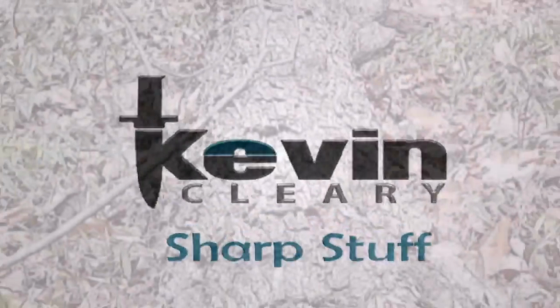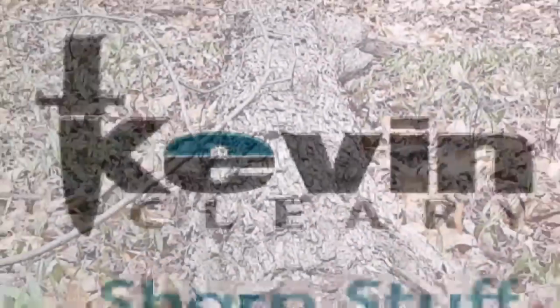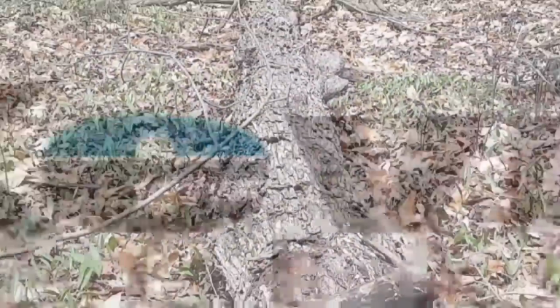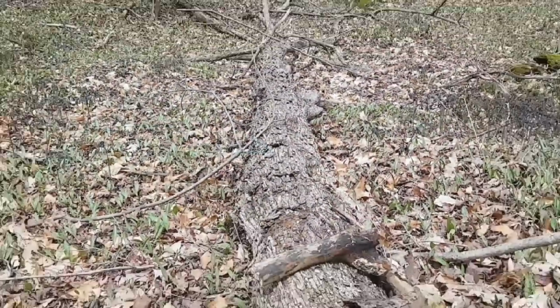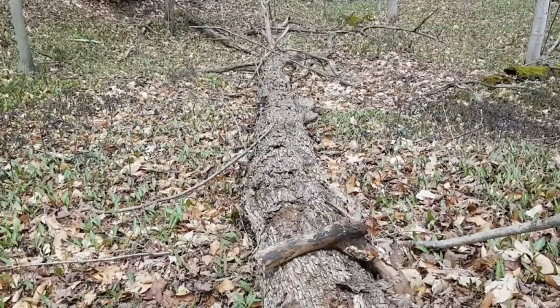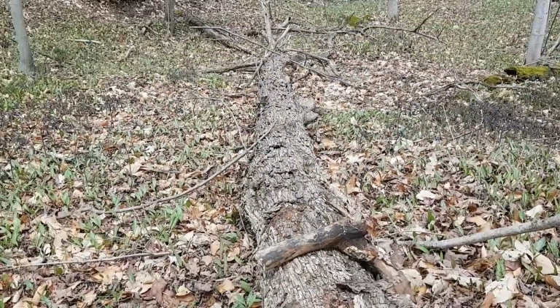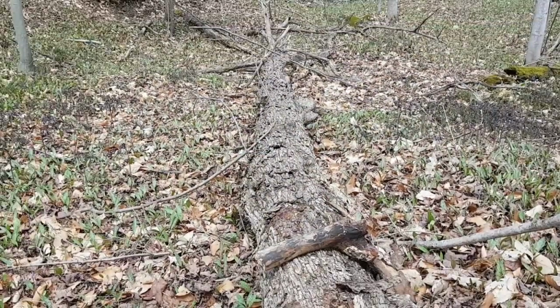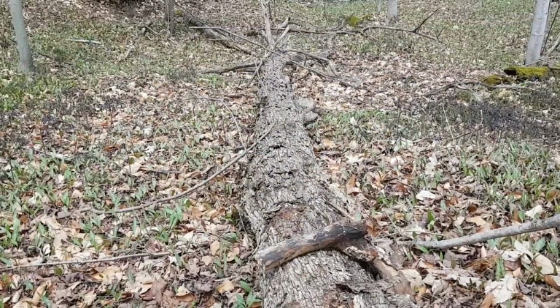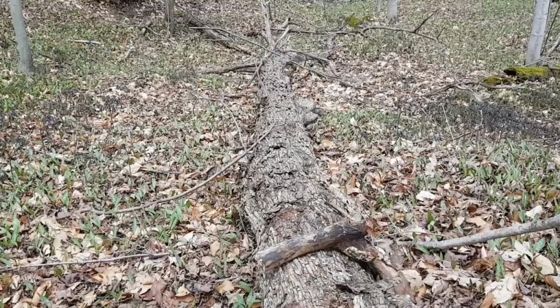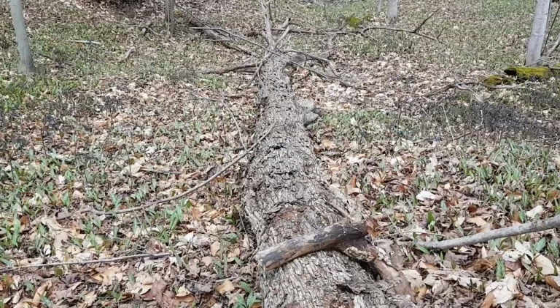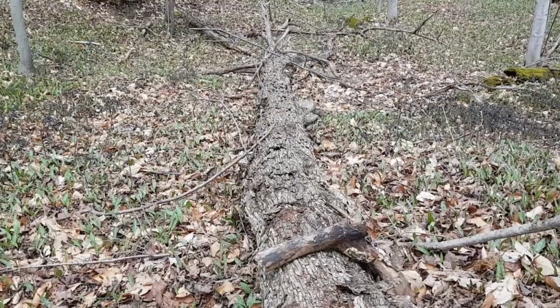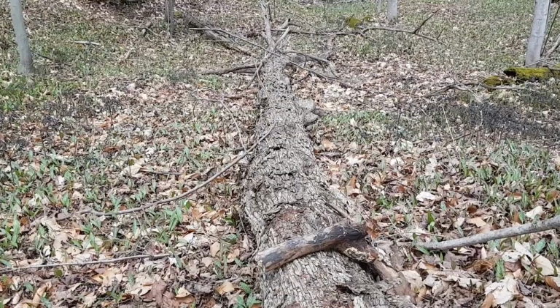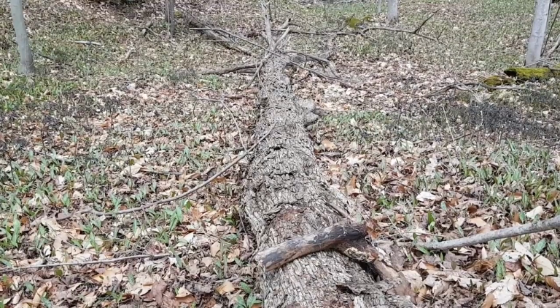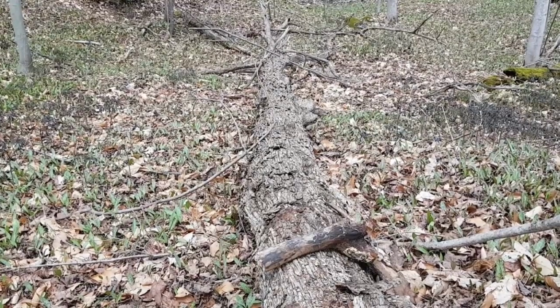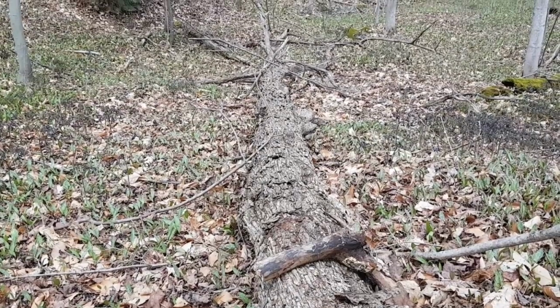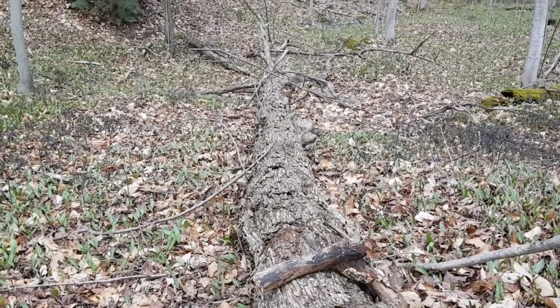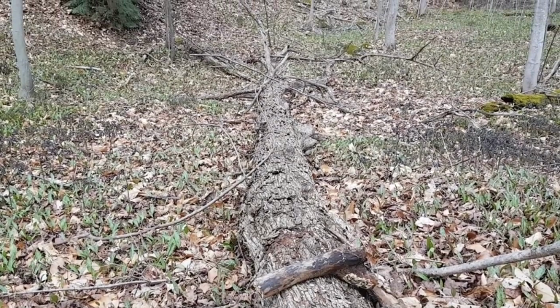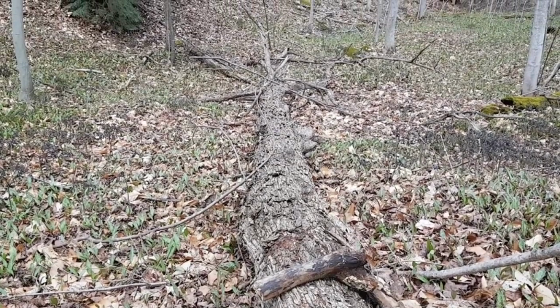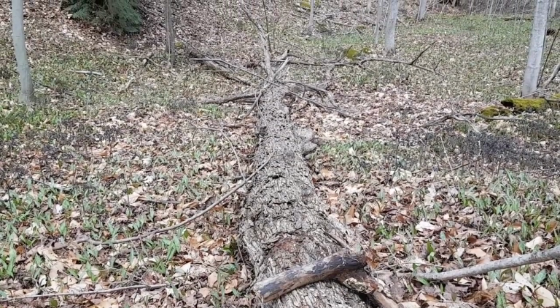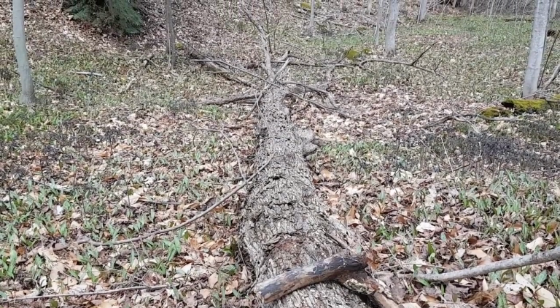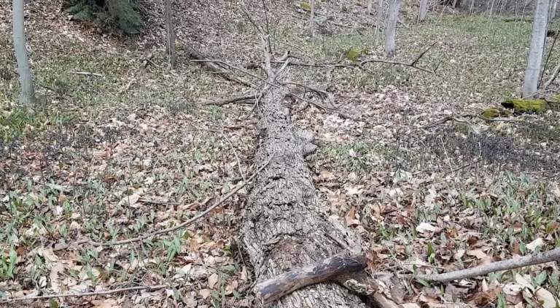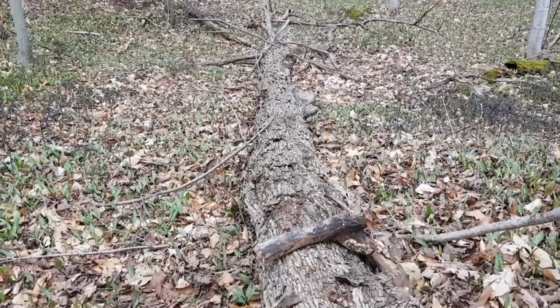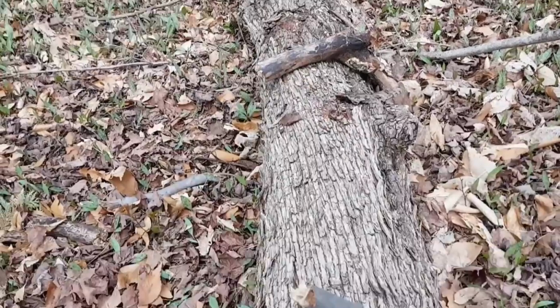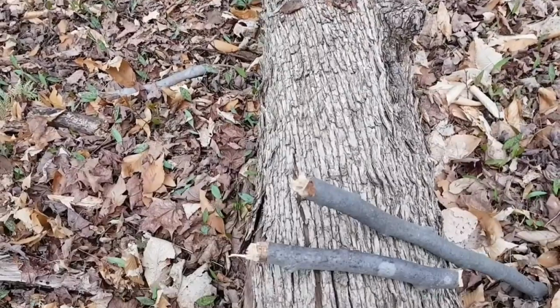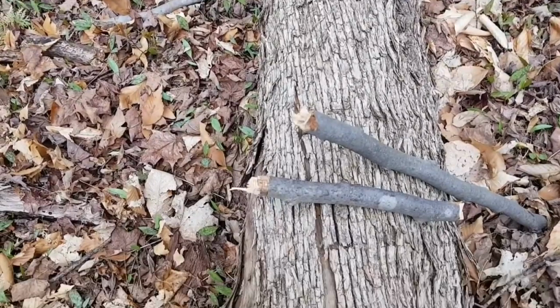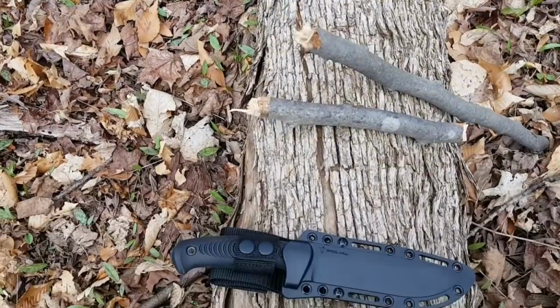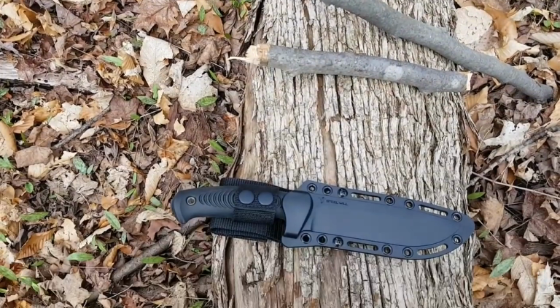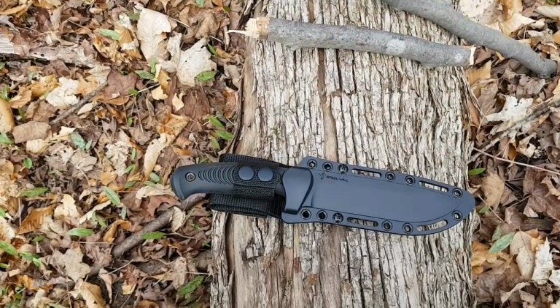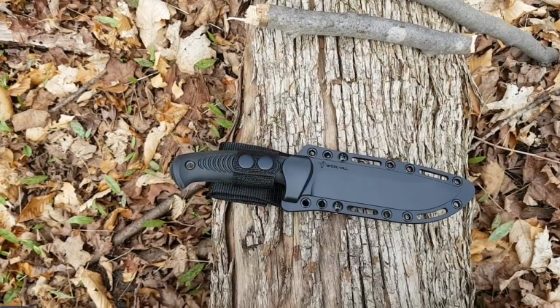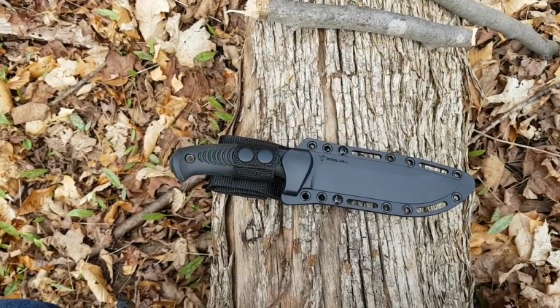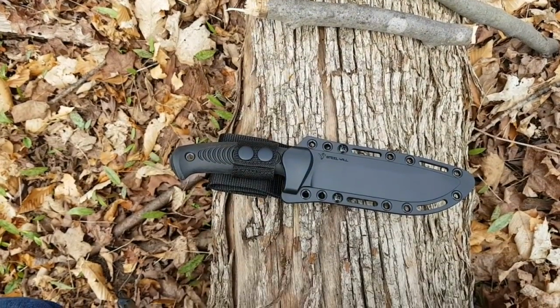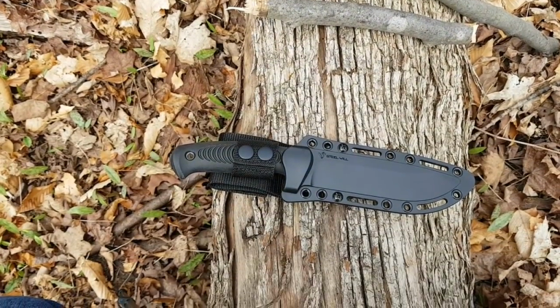Hey guys, how's it going? Kevin Clear here with a knife video for you. I'm out here in the bush and I found this nicely fallen tree that's going to work as a really nice place for me to sit, as well as a pretty good backstop for the knife that I want to show you.